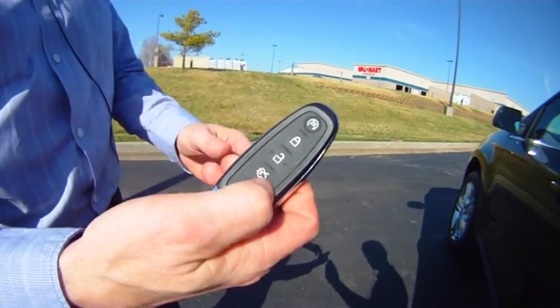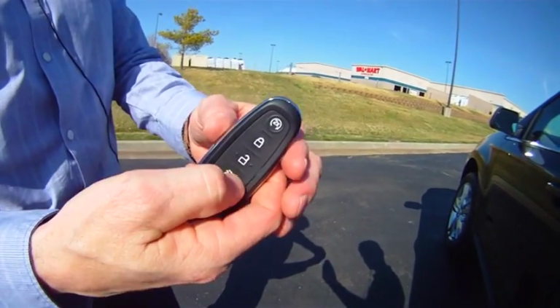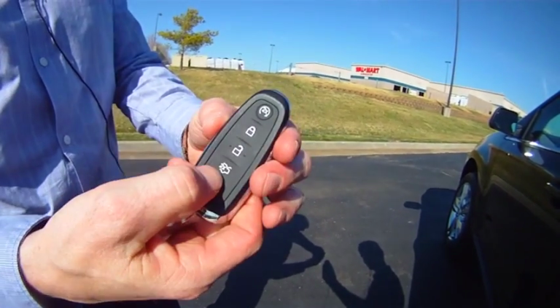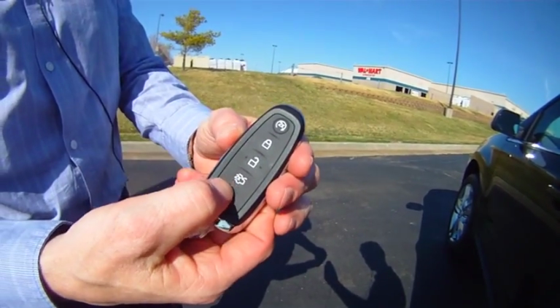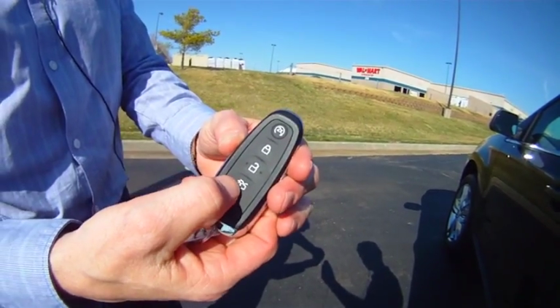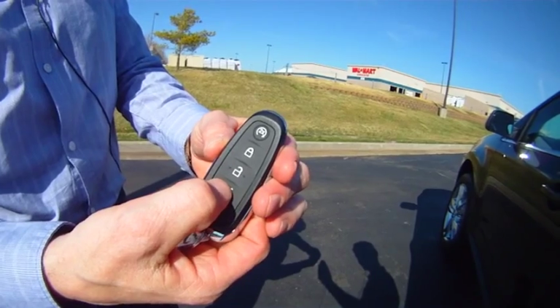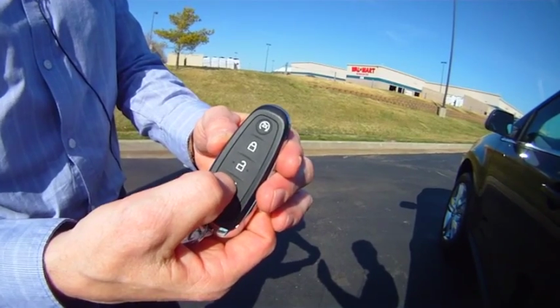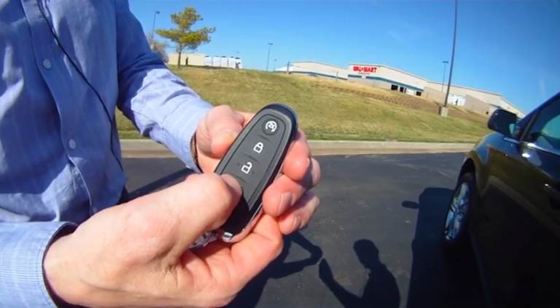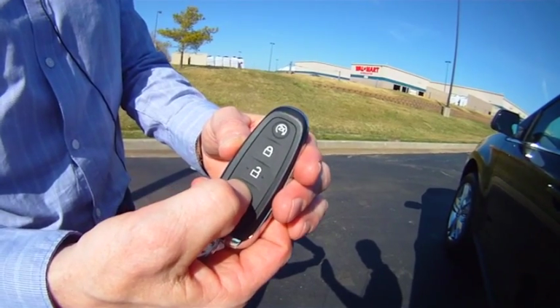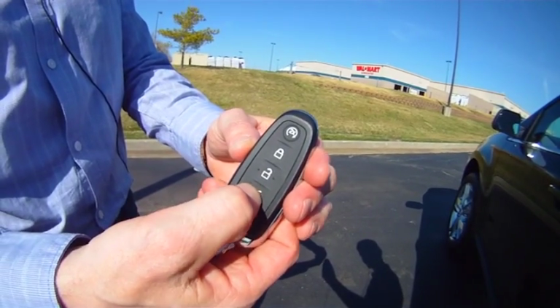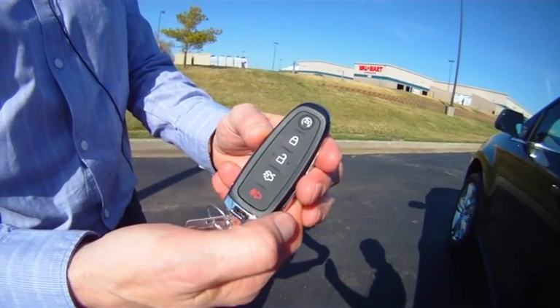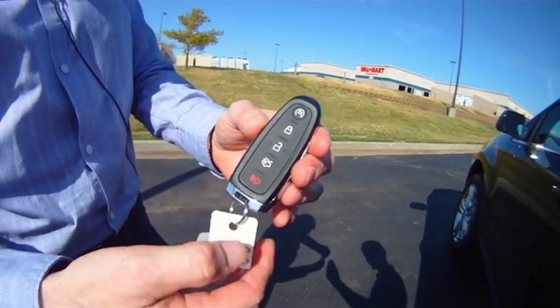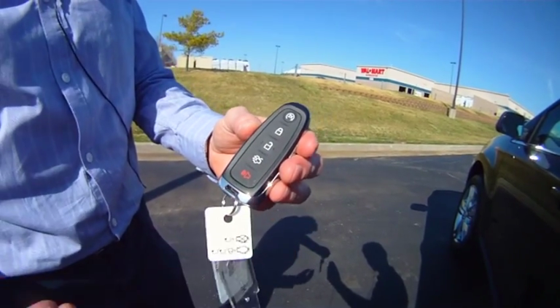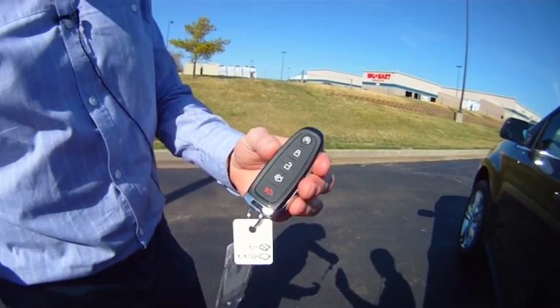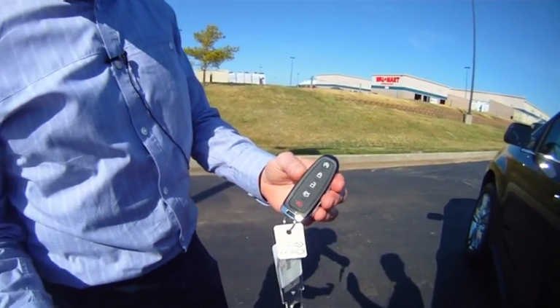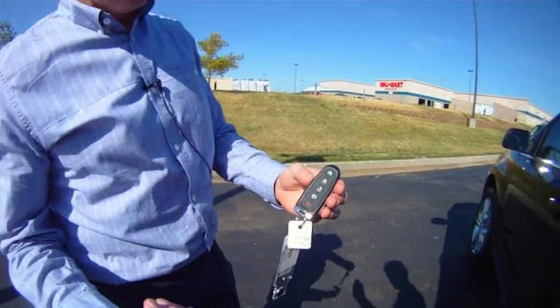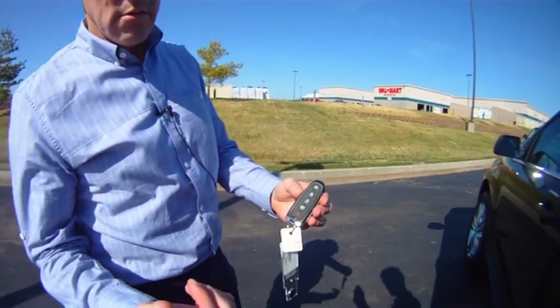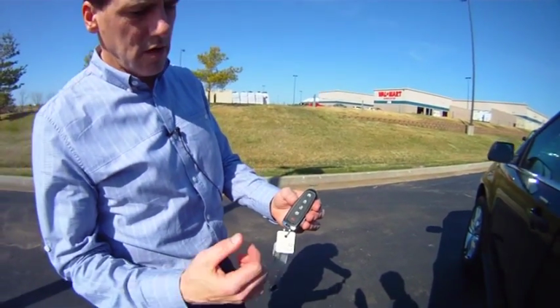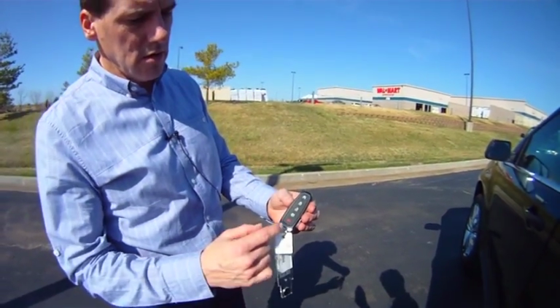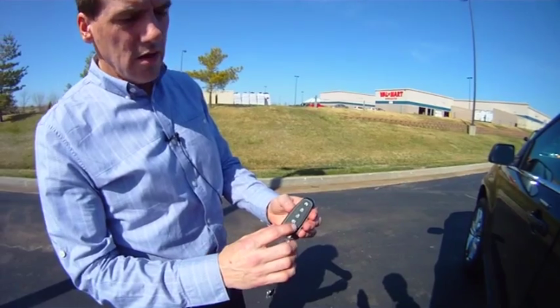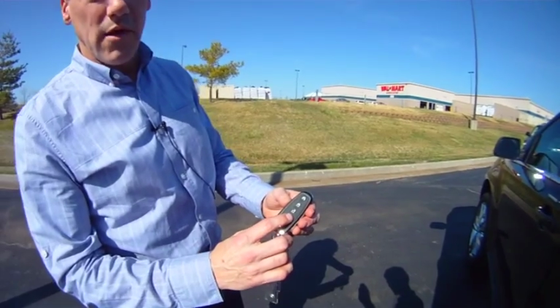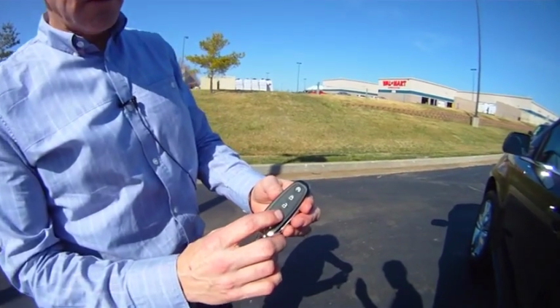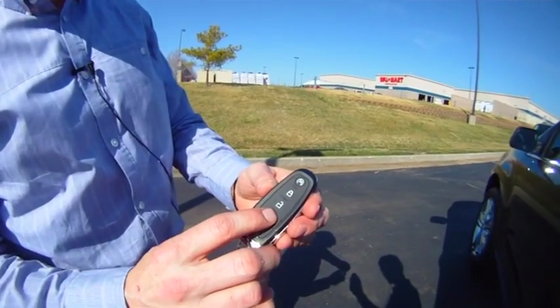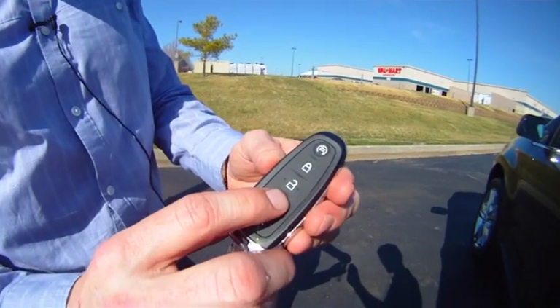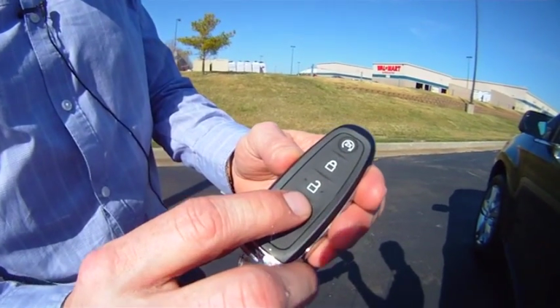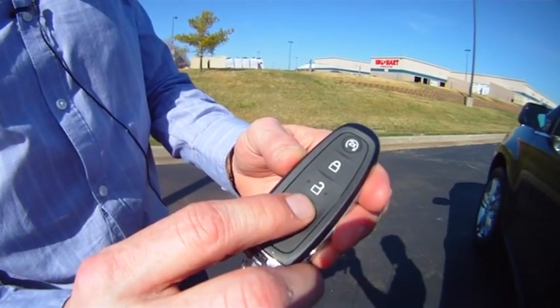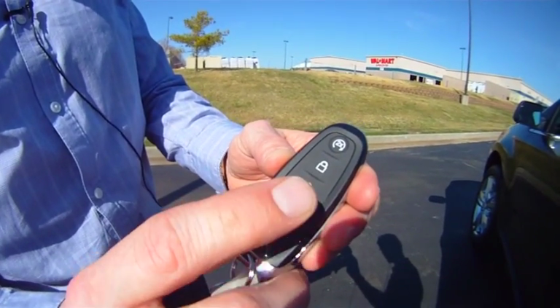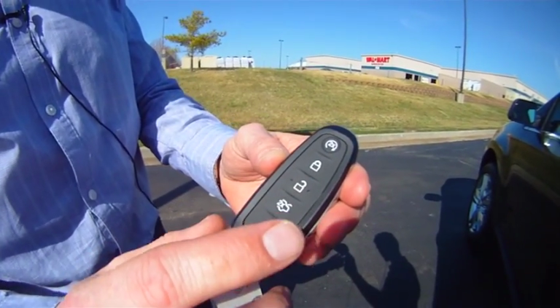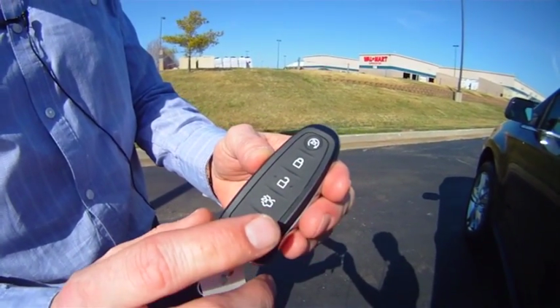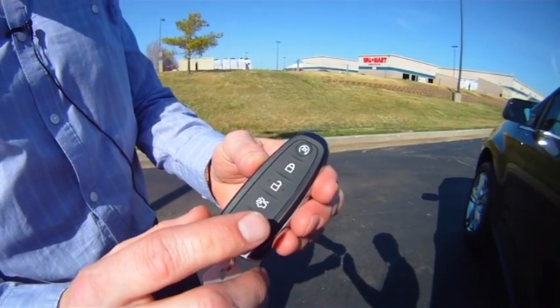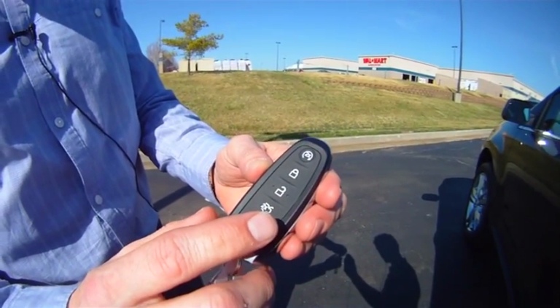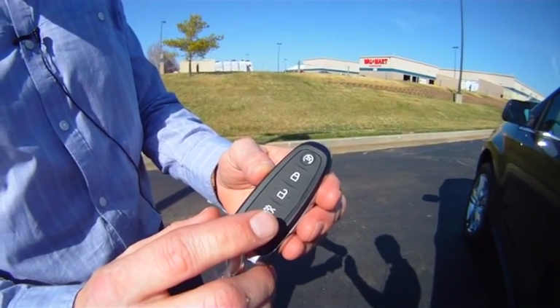Back here, if you hit the trunk button twice, it opens up the rear tailgate. If we hit it twice again, the rear tailgate will shut by itself.